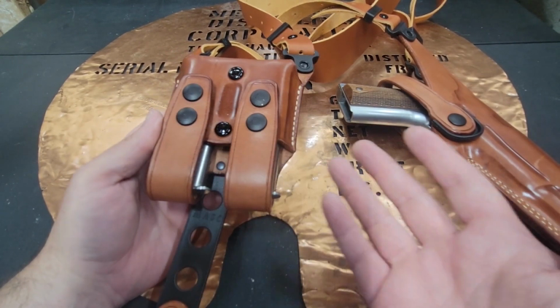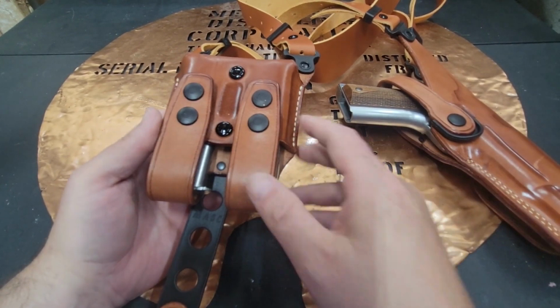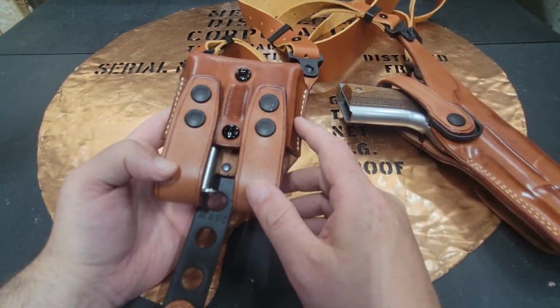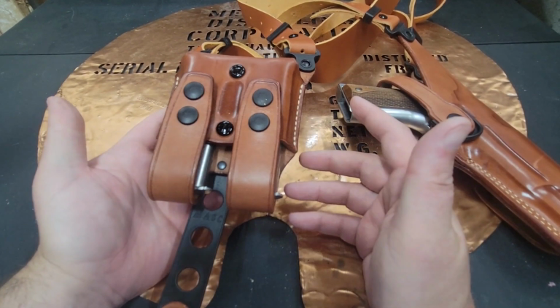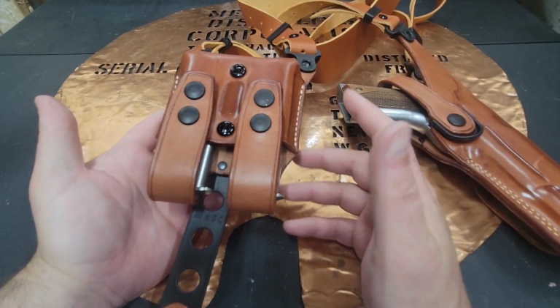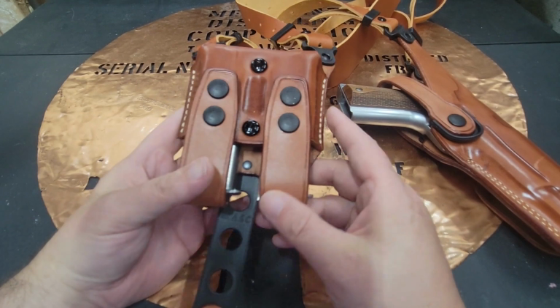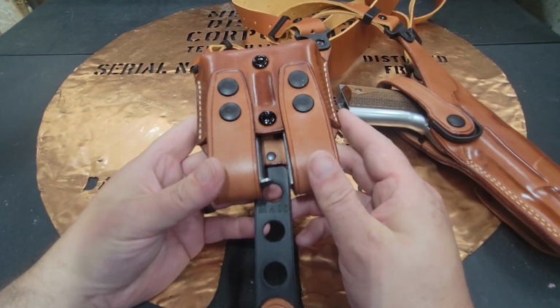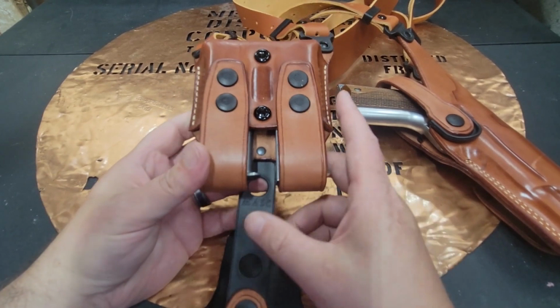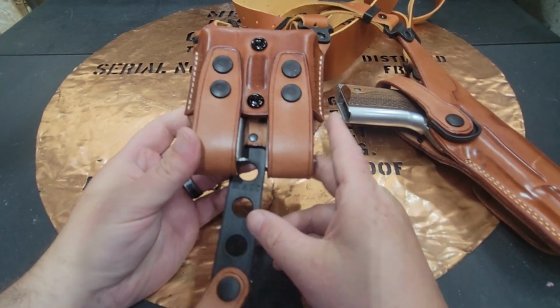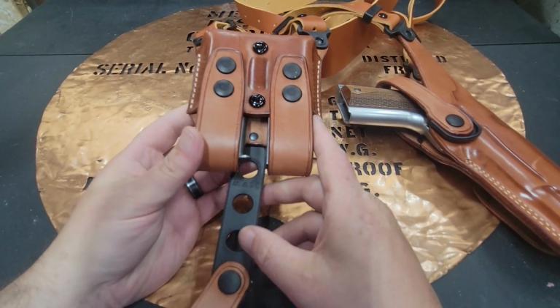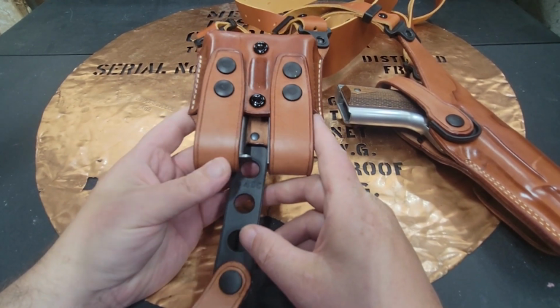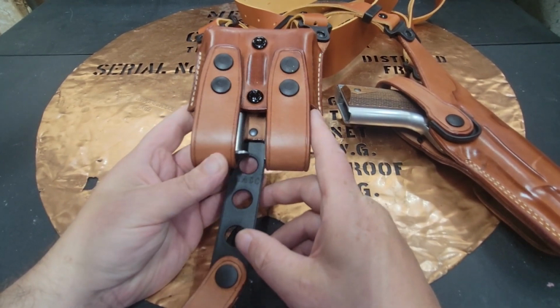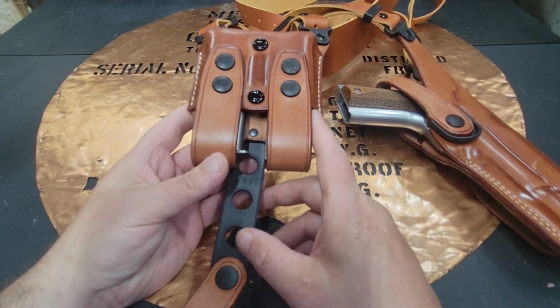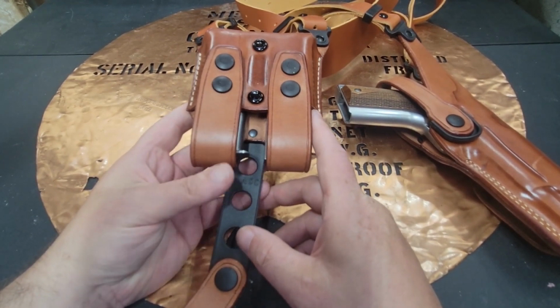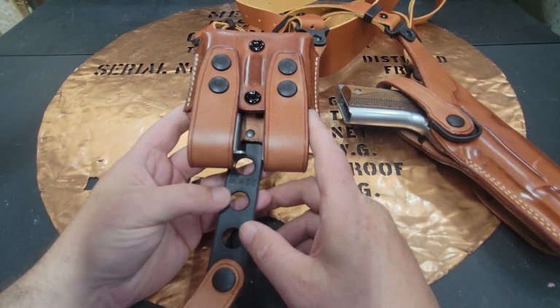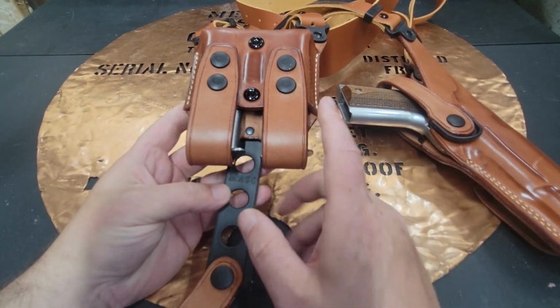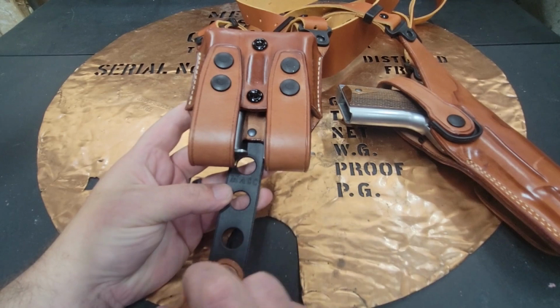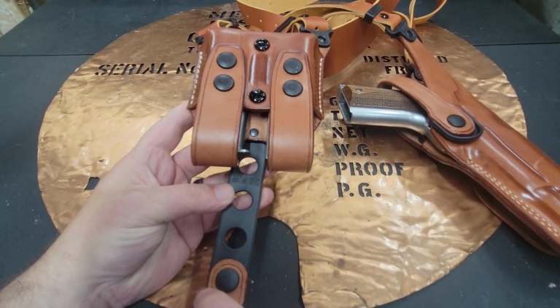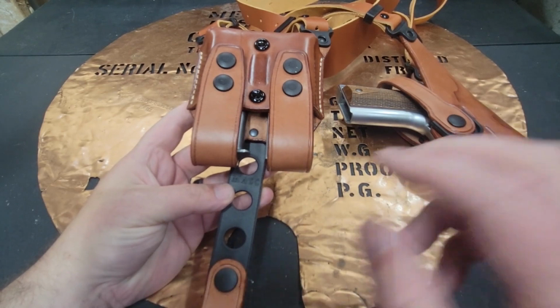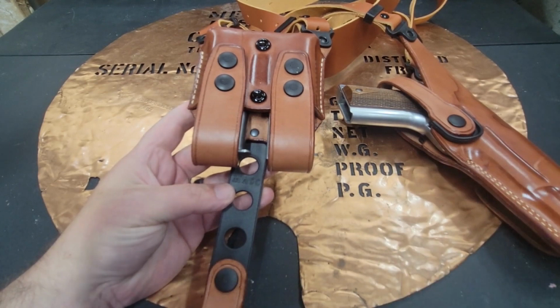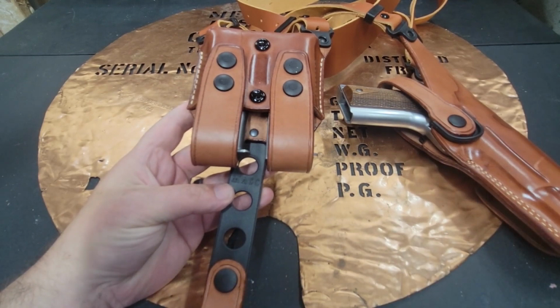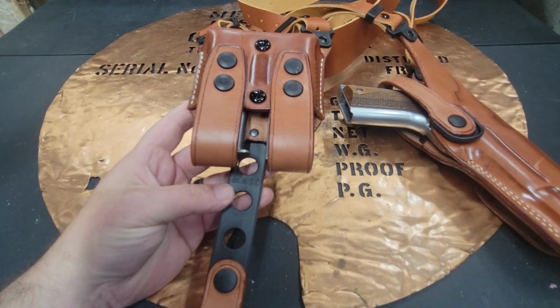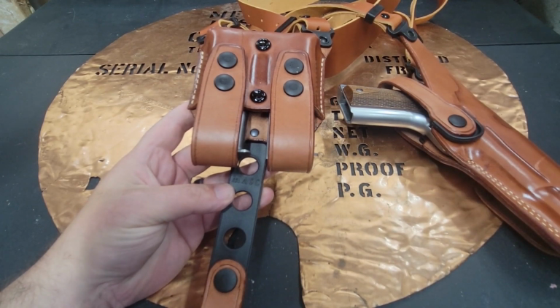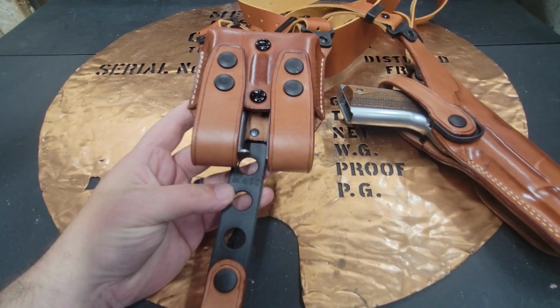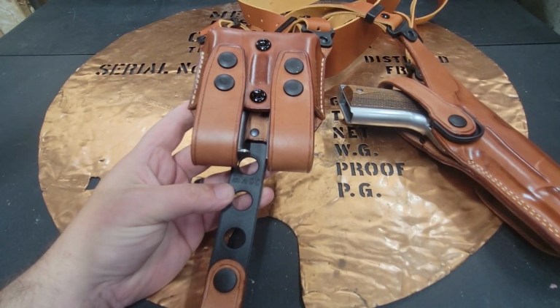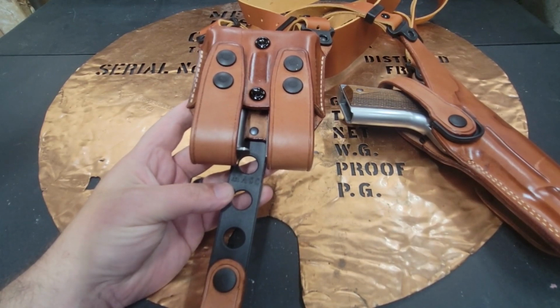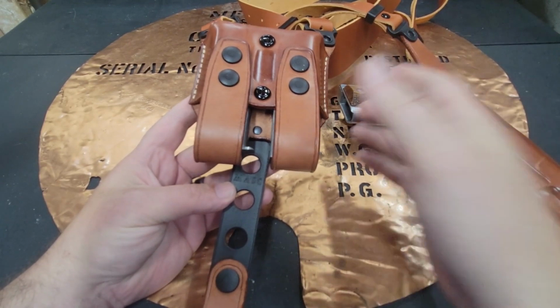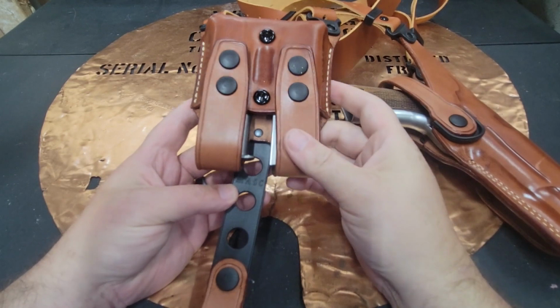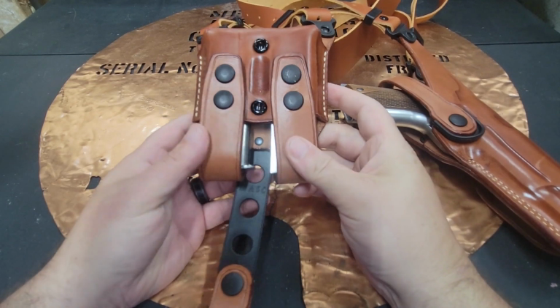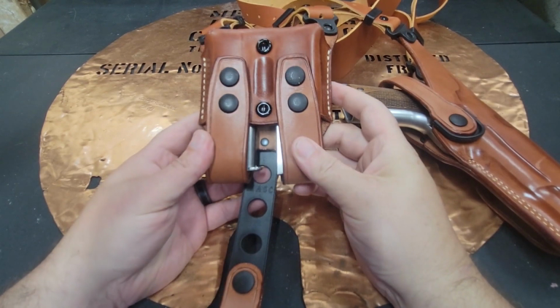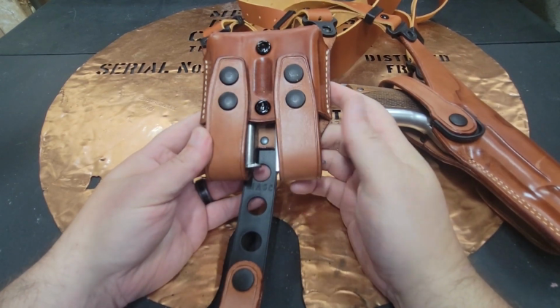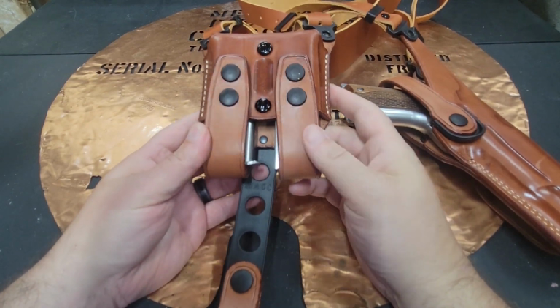I played with it a little bit and it seemed like I could gain access to it. With any of these things, you're going to want to train before you just go ahead and carry one of these. I went to the range a little bit — I didn't get any footage of it, but I did train.